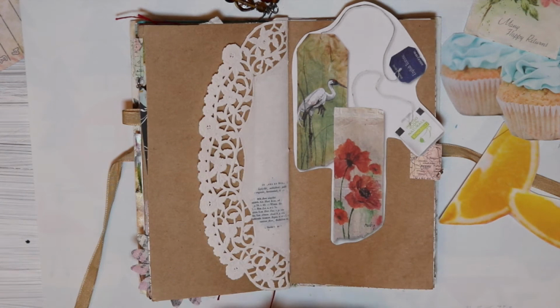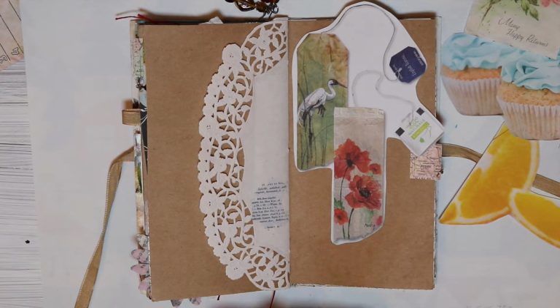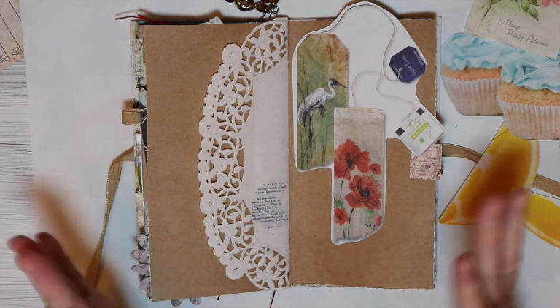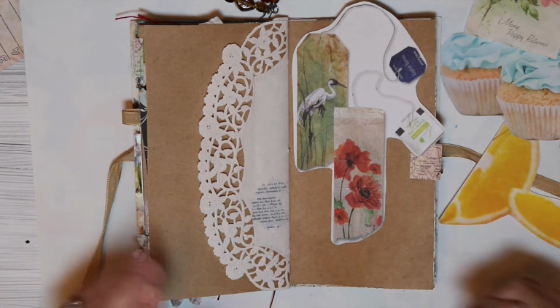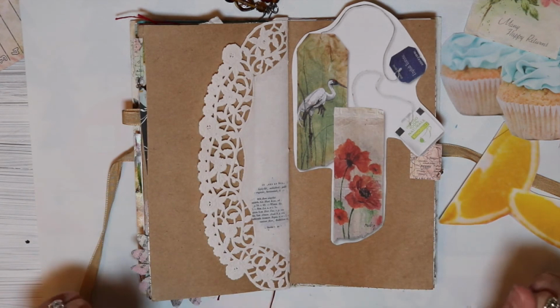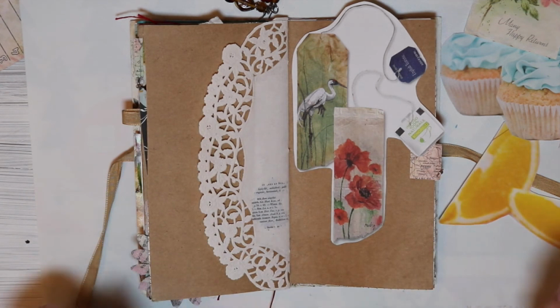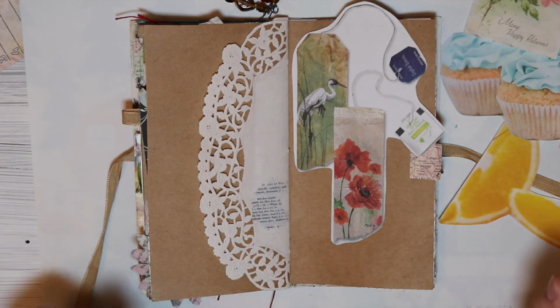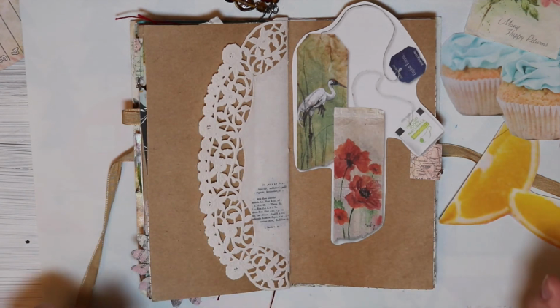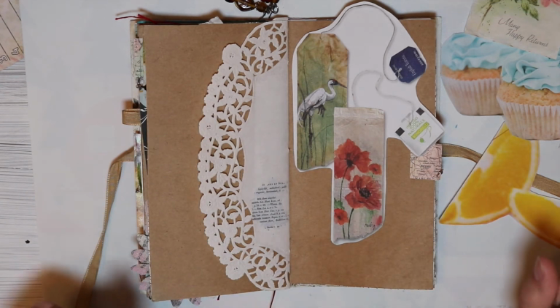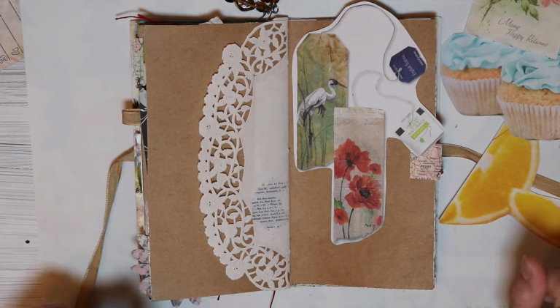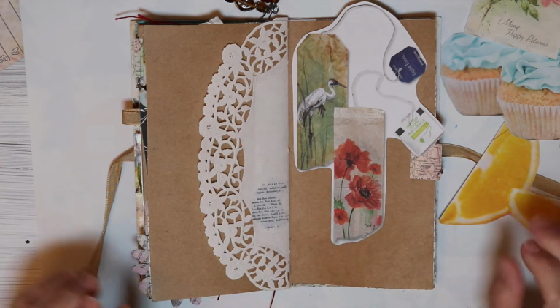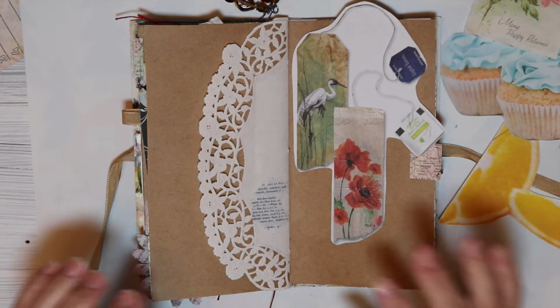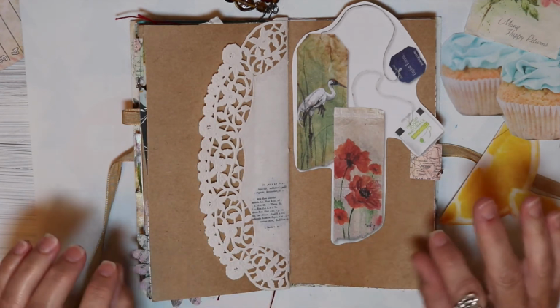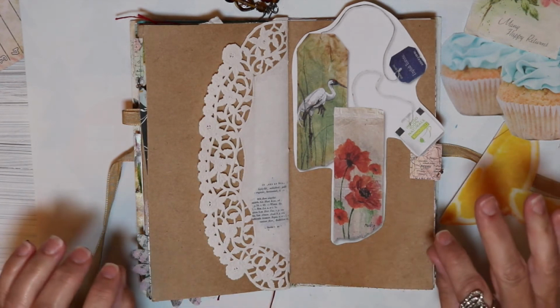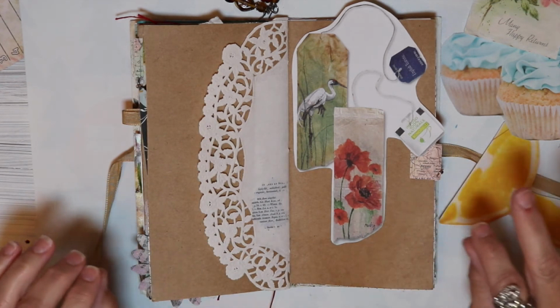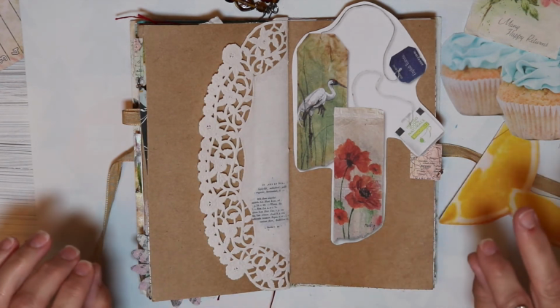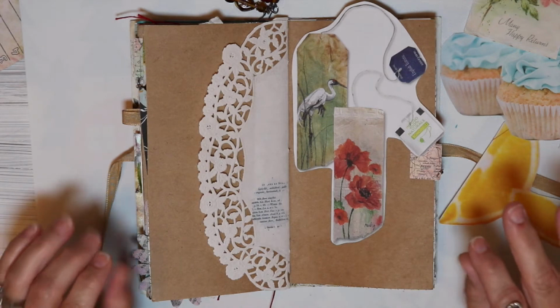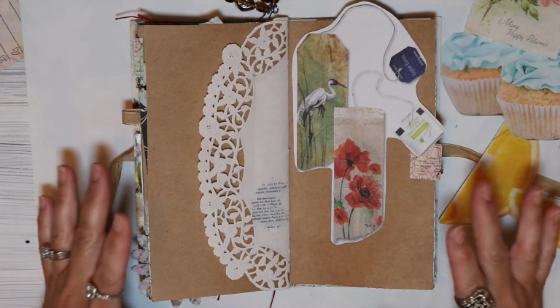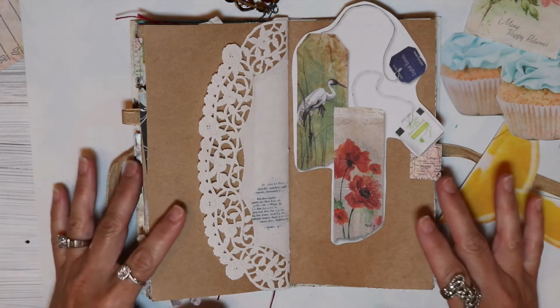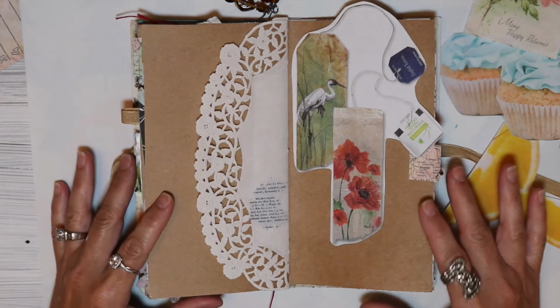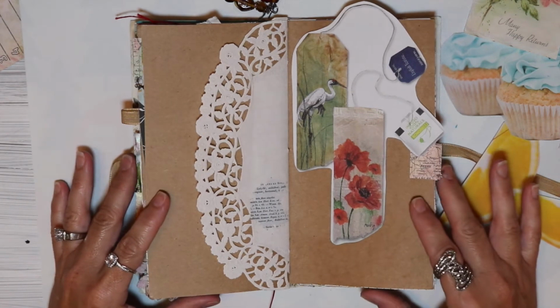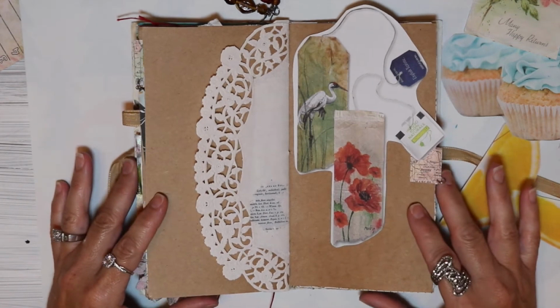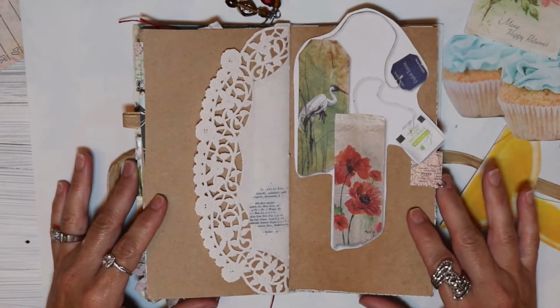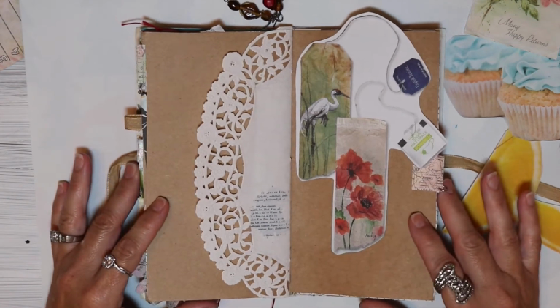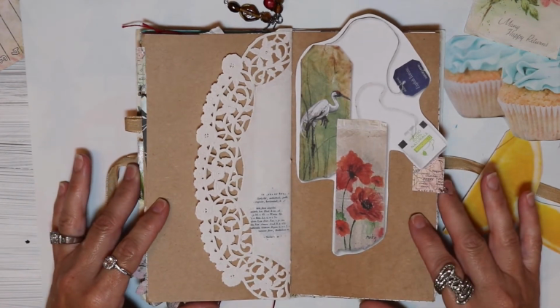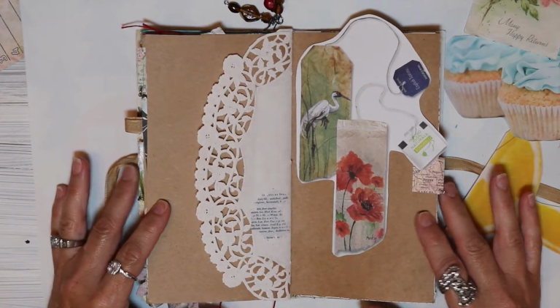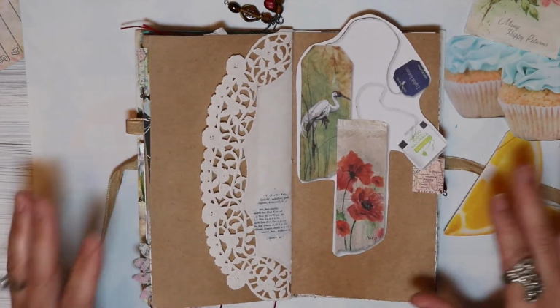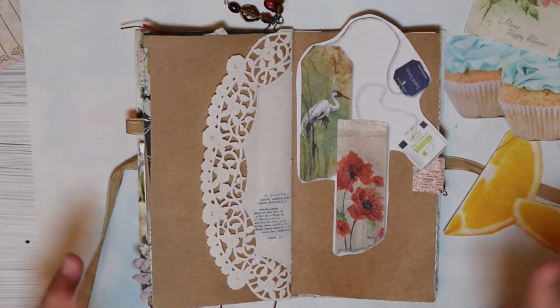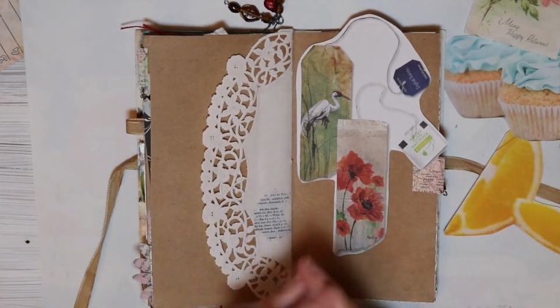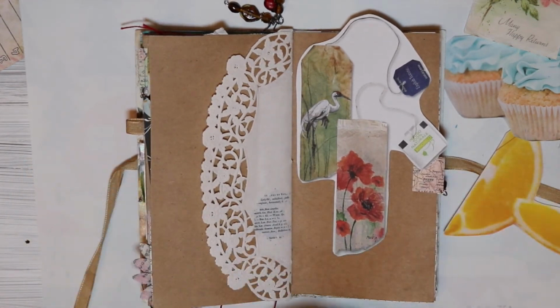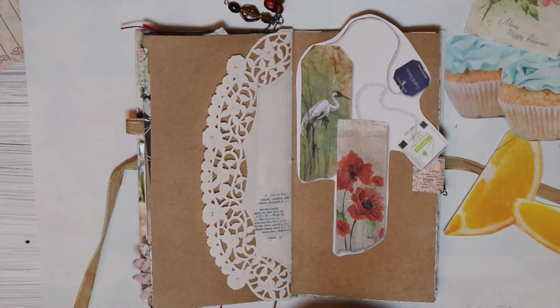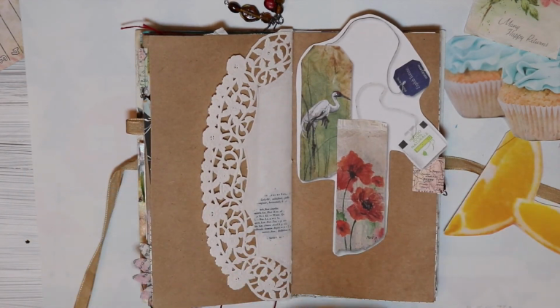So that's what we're going to do. I will be quiet and probably put this to some music and just go ahead and put this collage together.